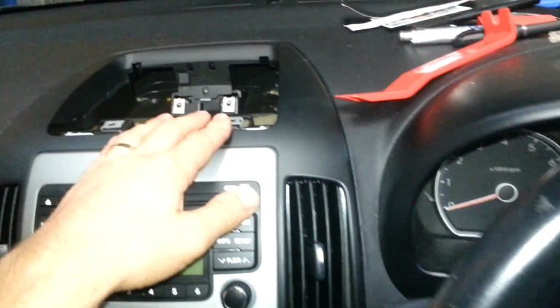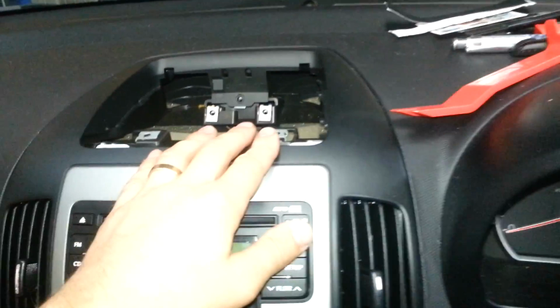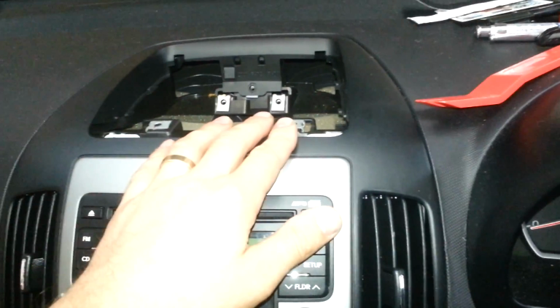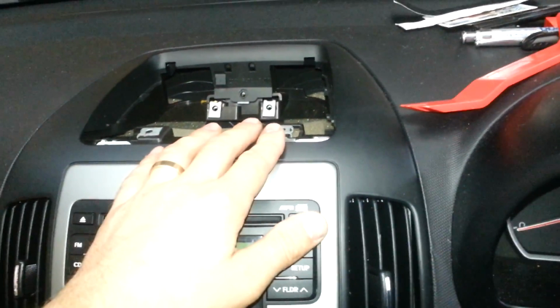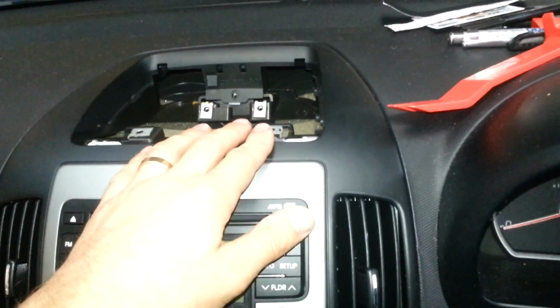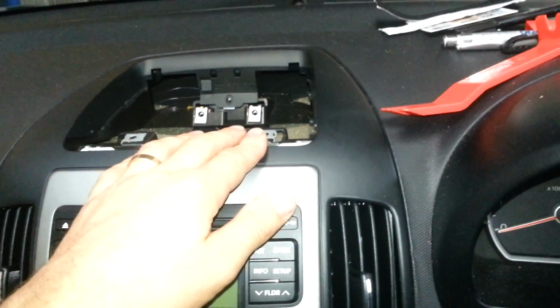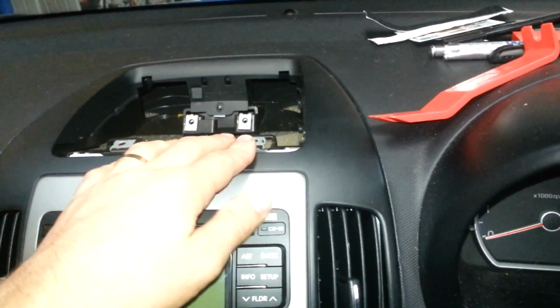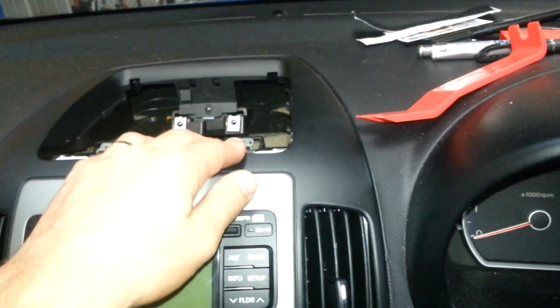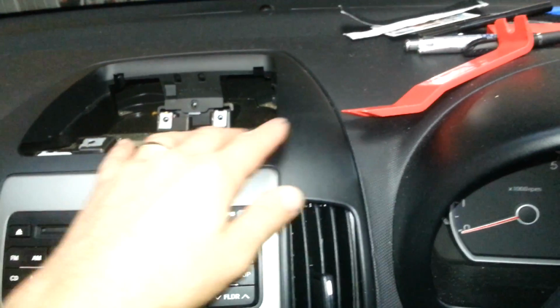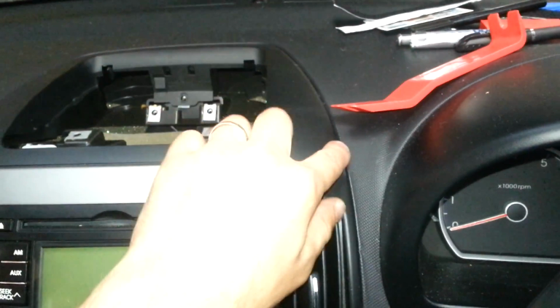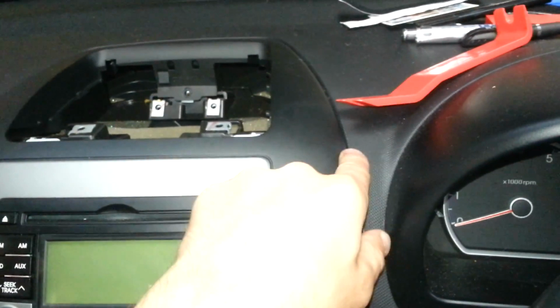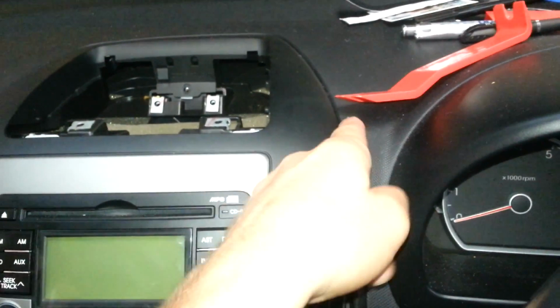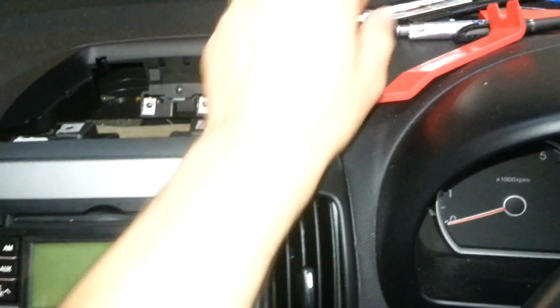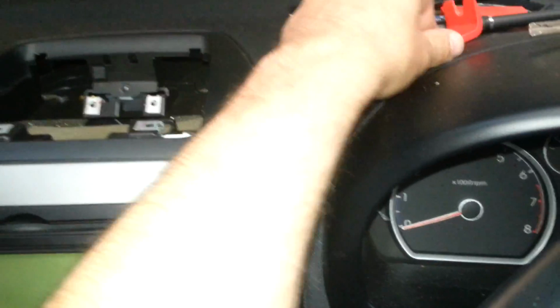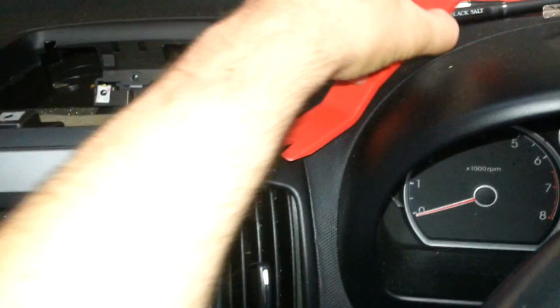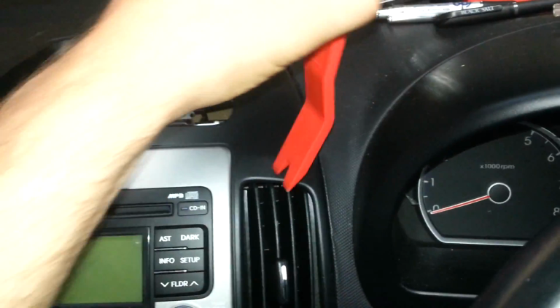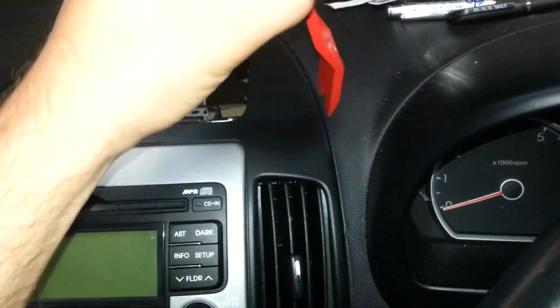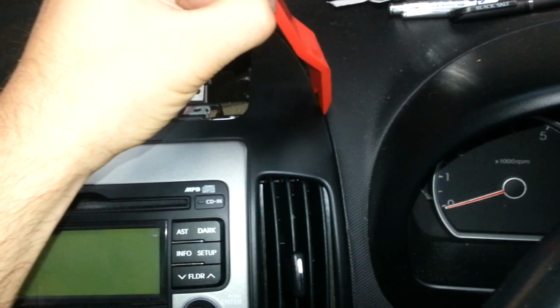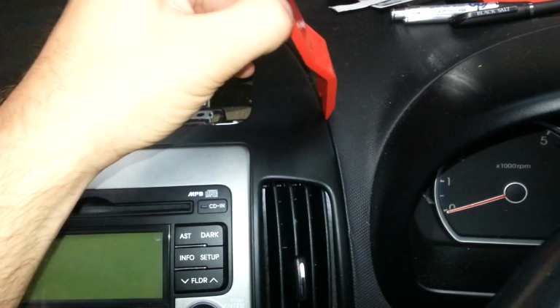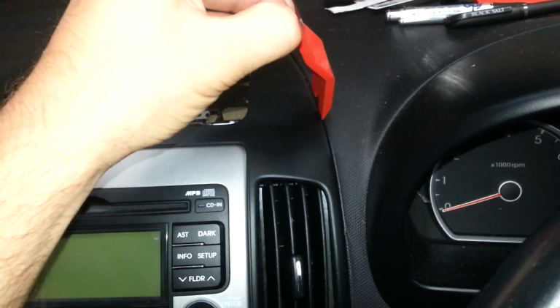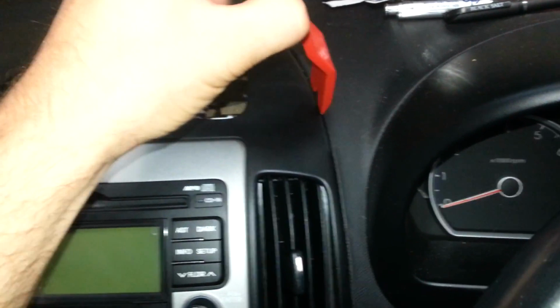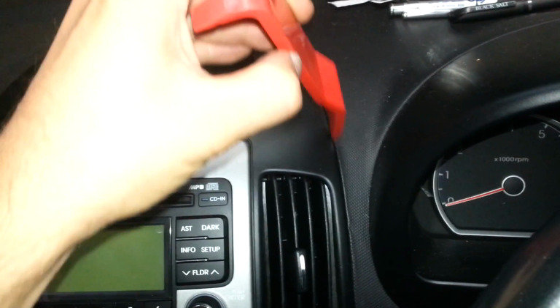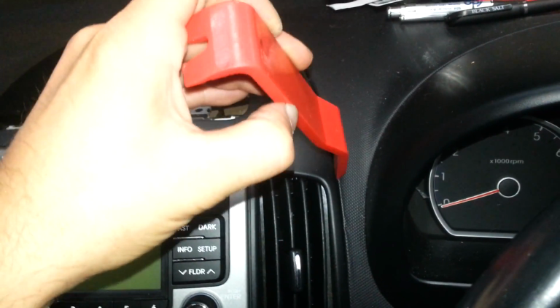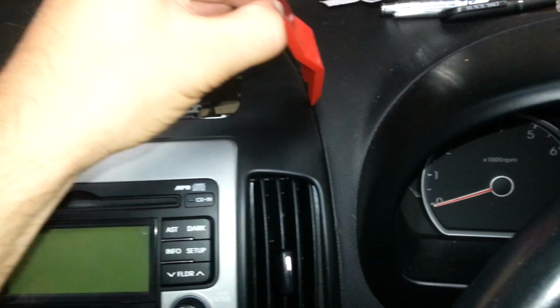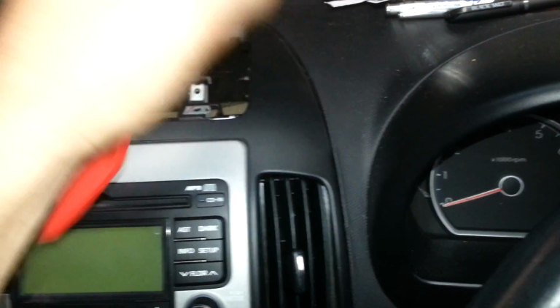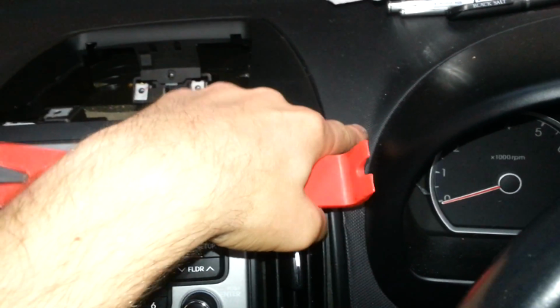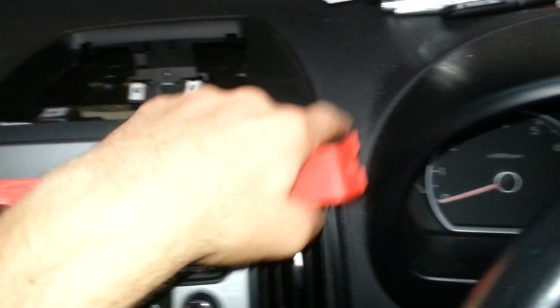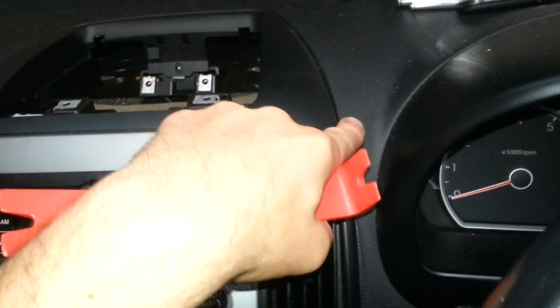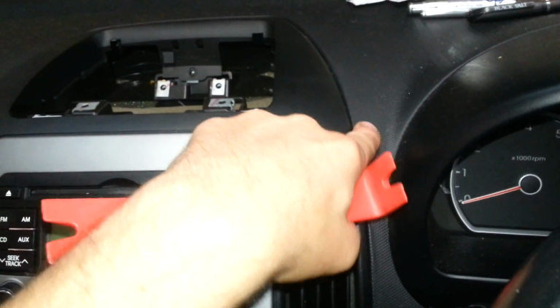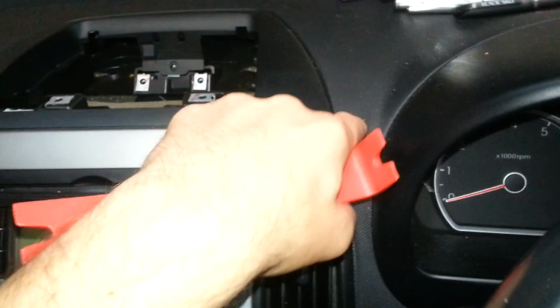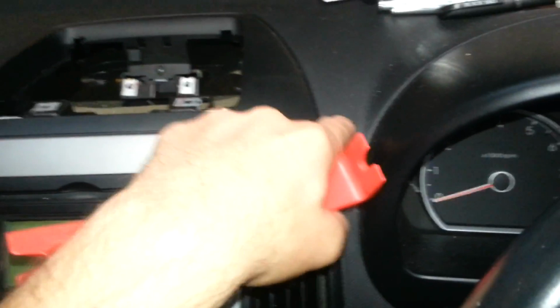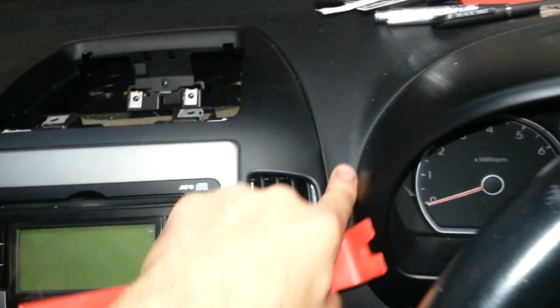This is the first time I've pulled this car apart too. What you don't want to do is get one of these tools or a screwdriver and put it down the side.